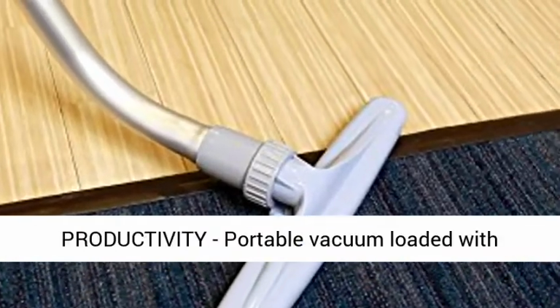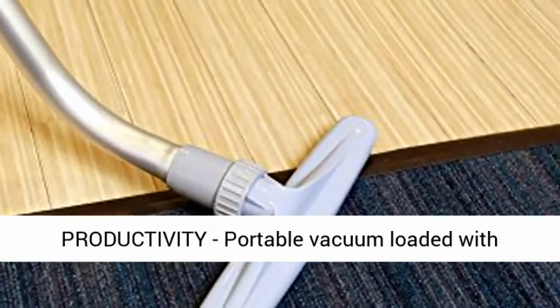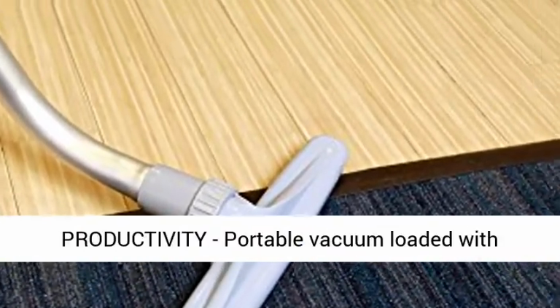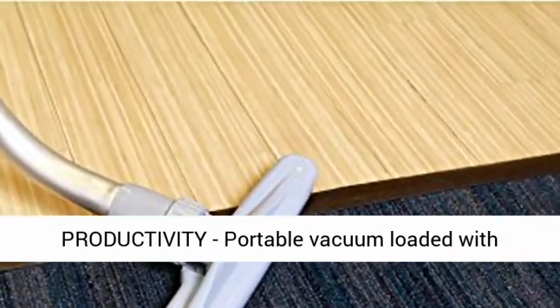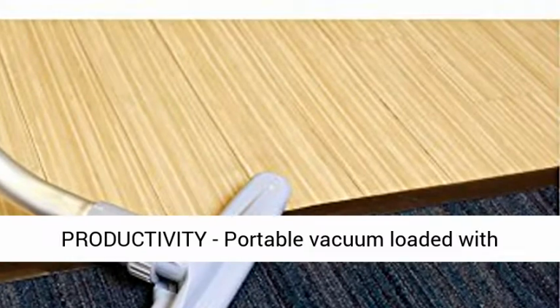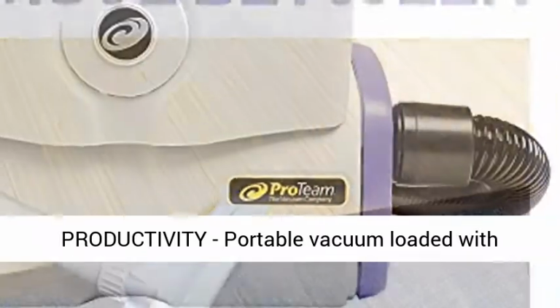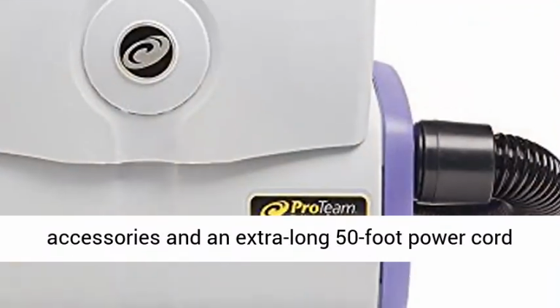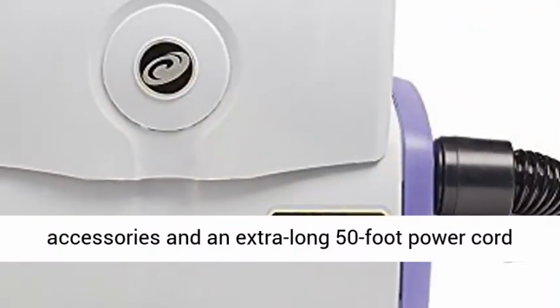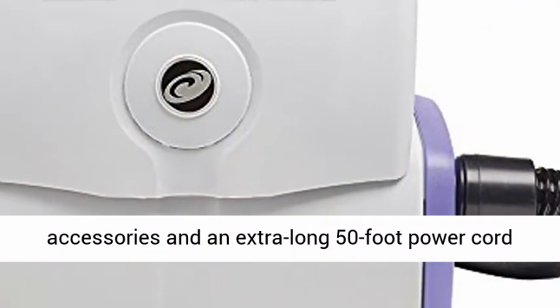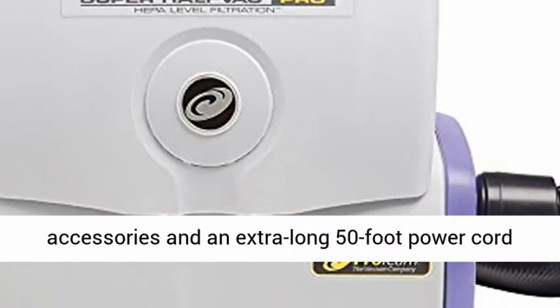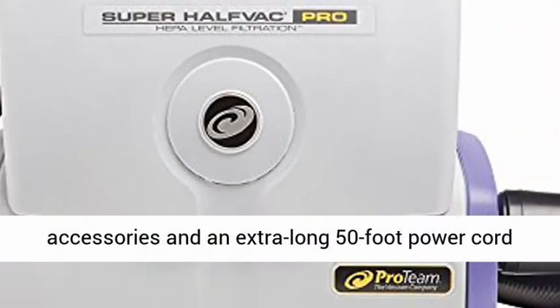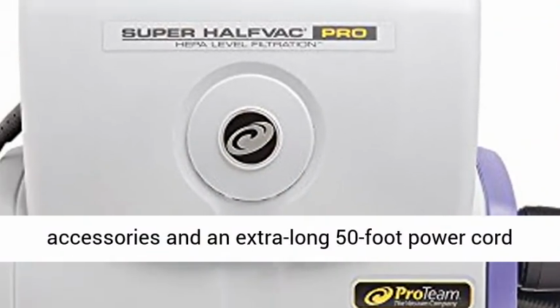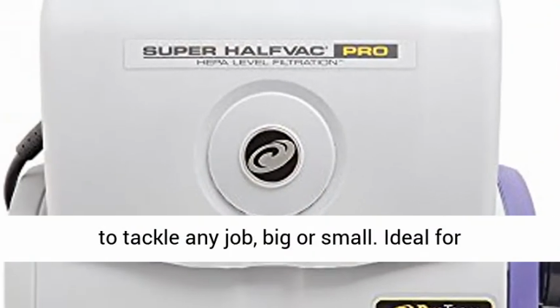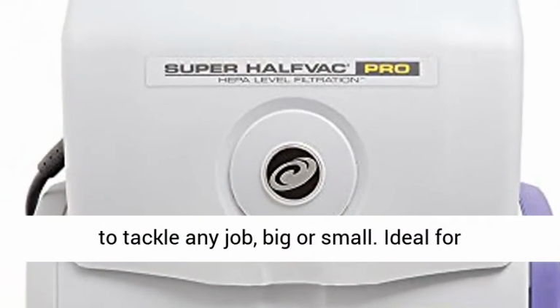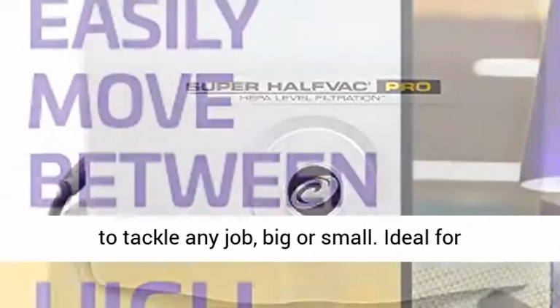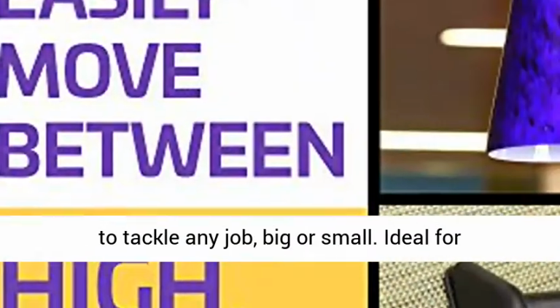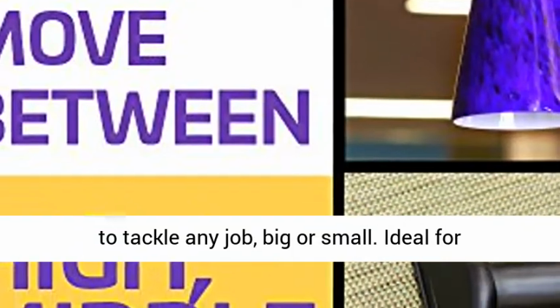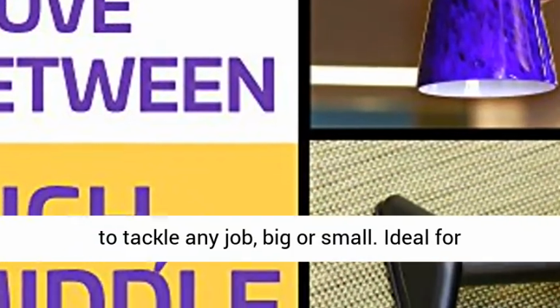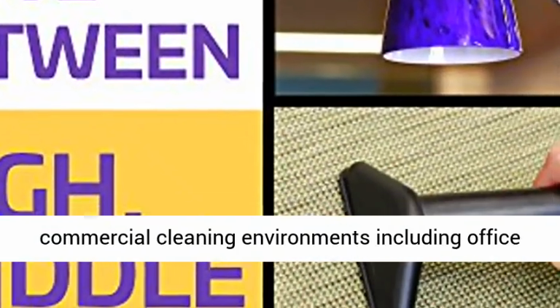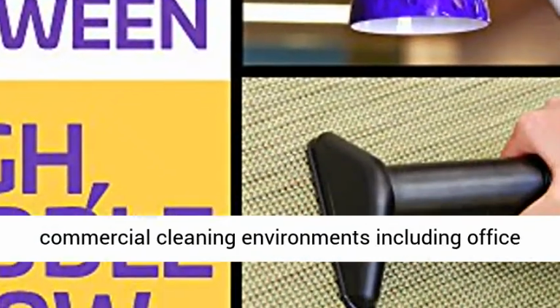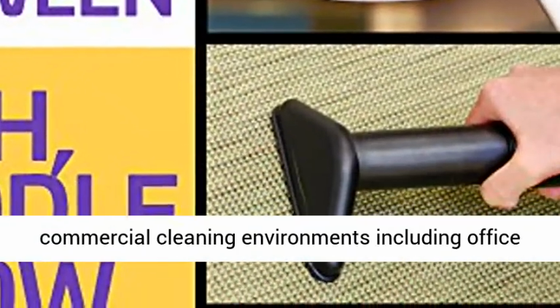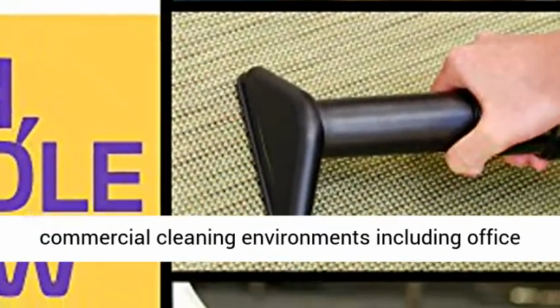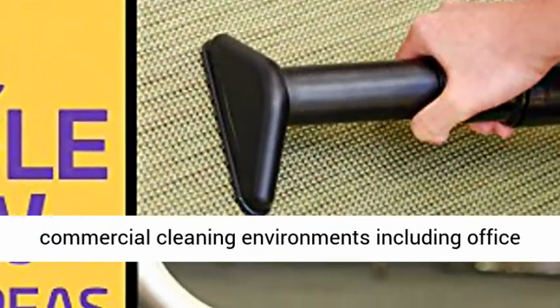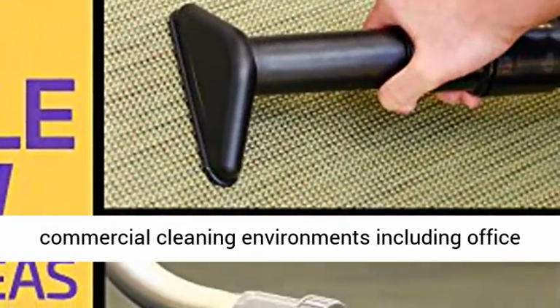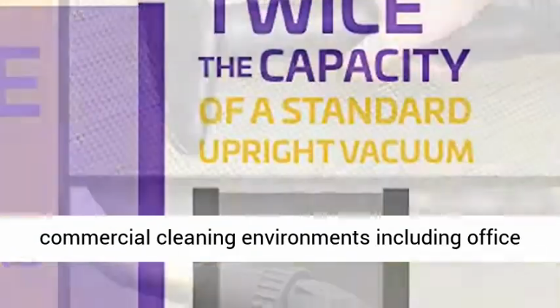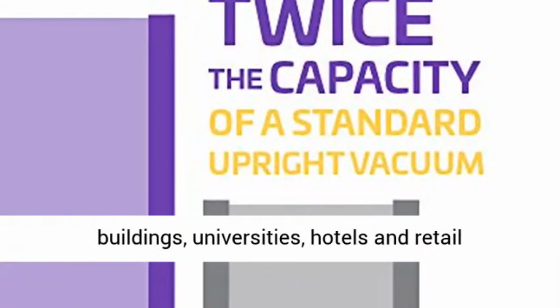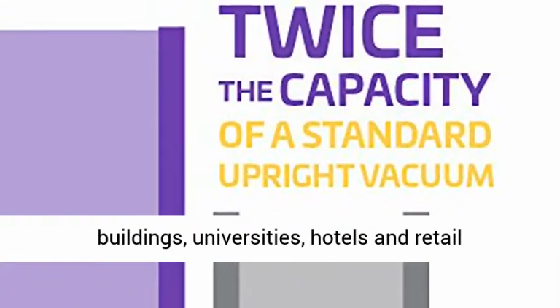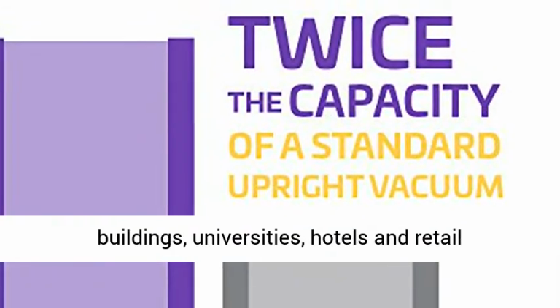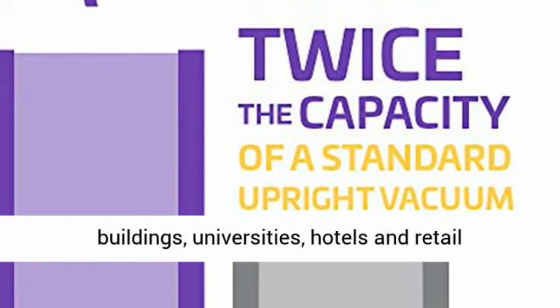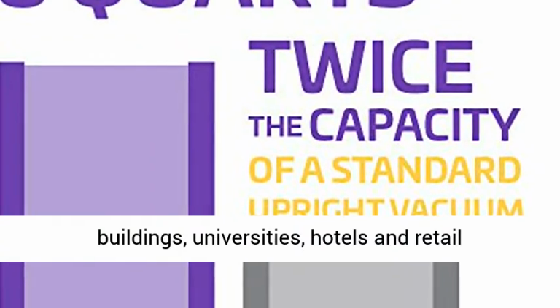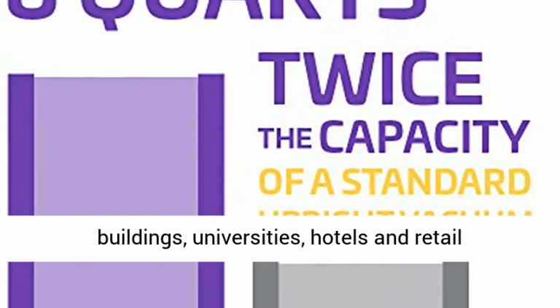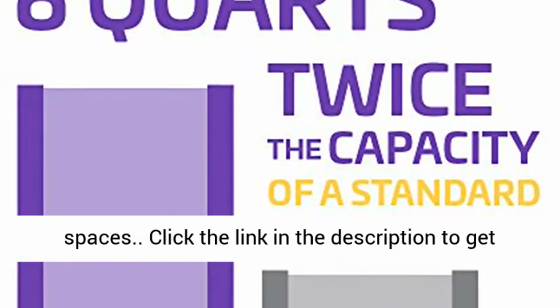Increase Productivity. Portable vacuum loaded with accessories and an extra long 50-foot power cord to tackle any job, big or small. Ideal for commercial cleaning environments including office buildings, universities, hotels, and retail spaces.